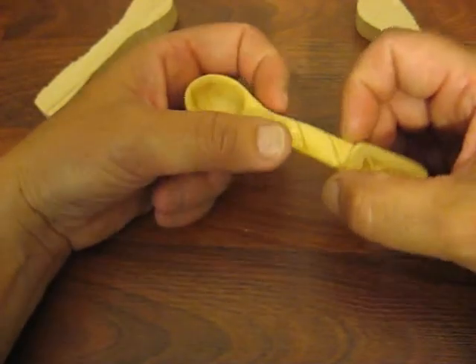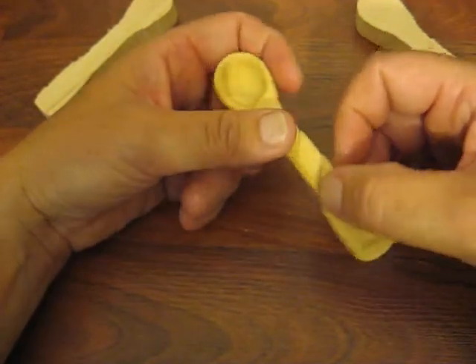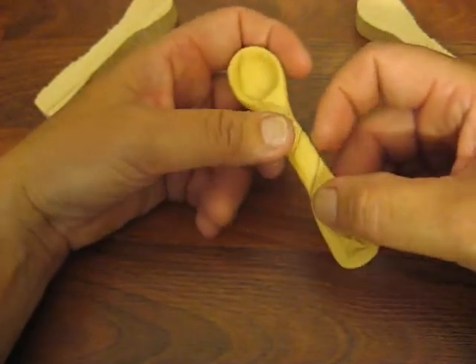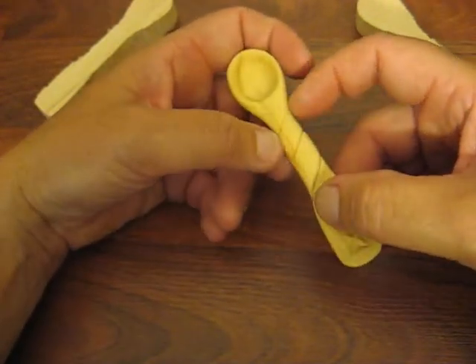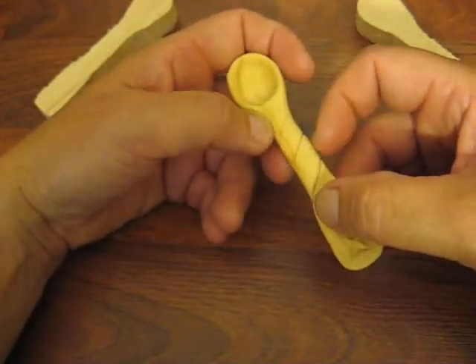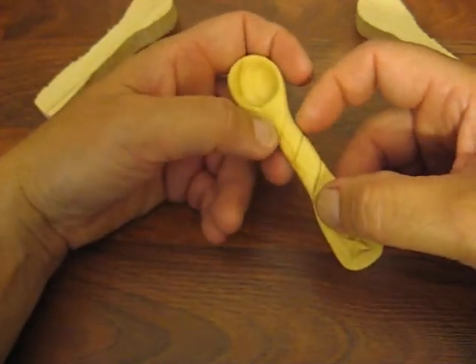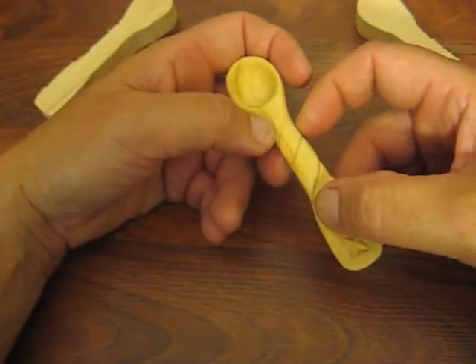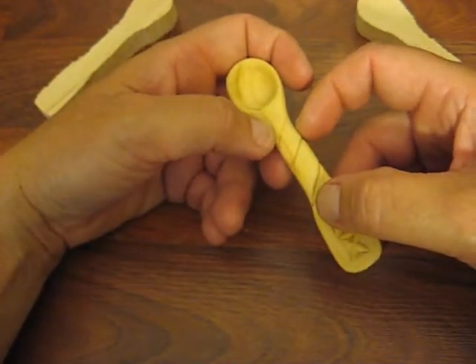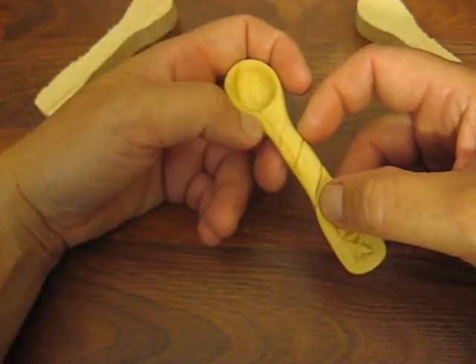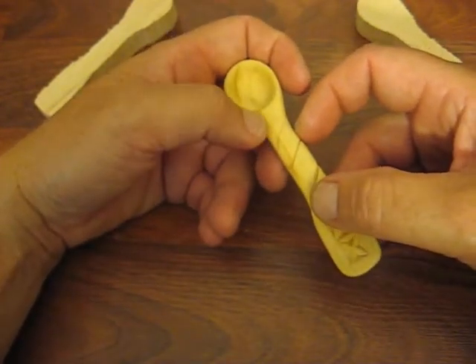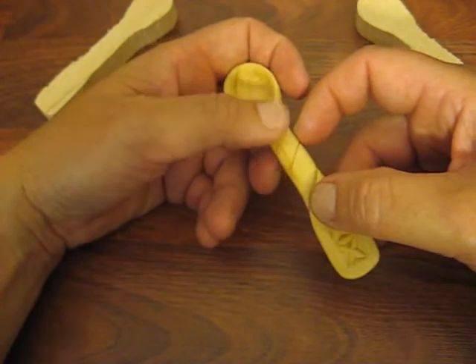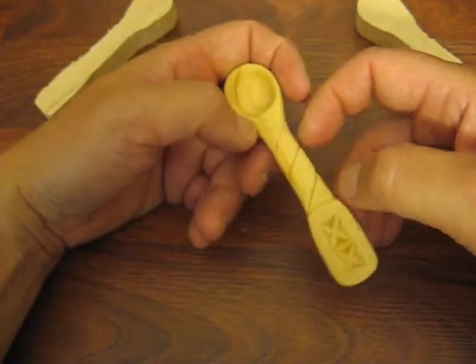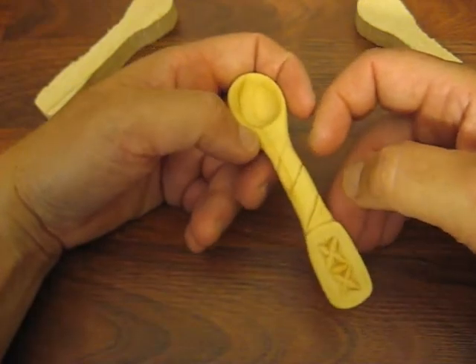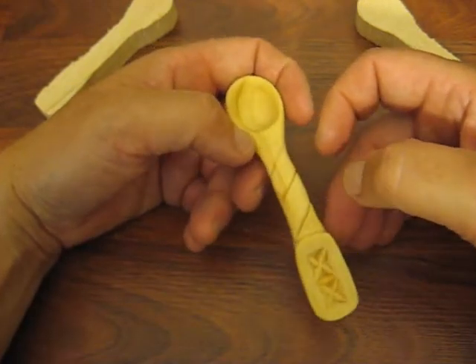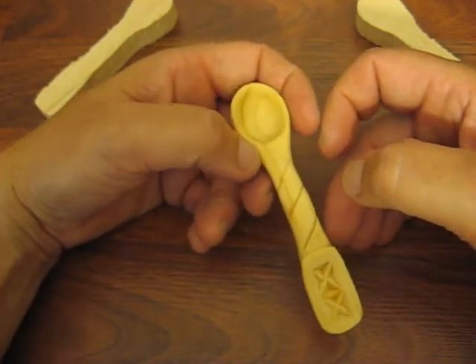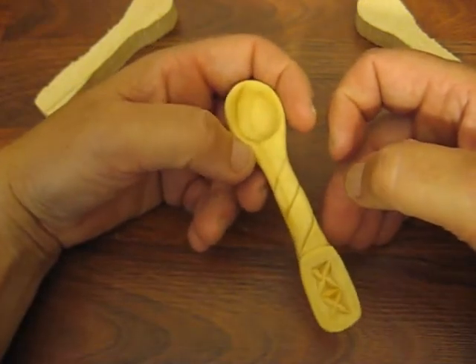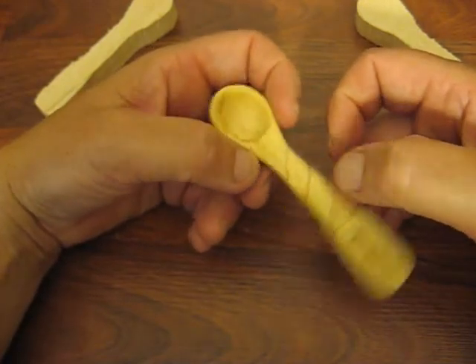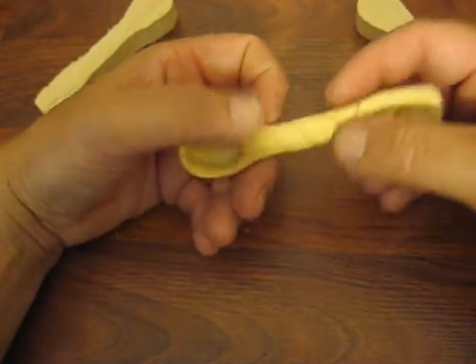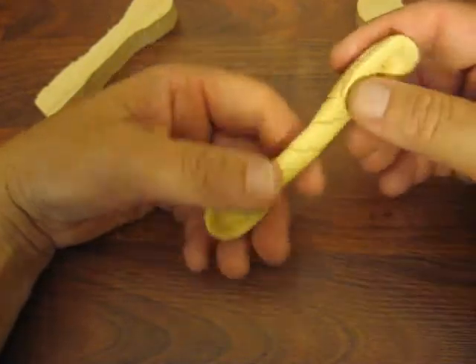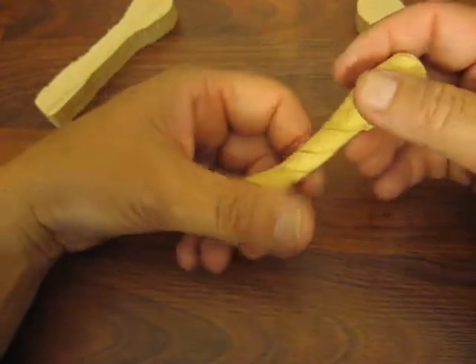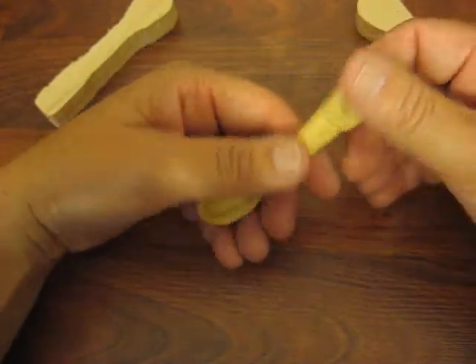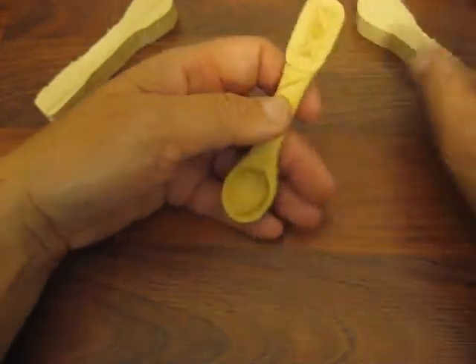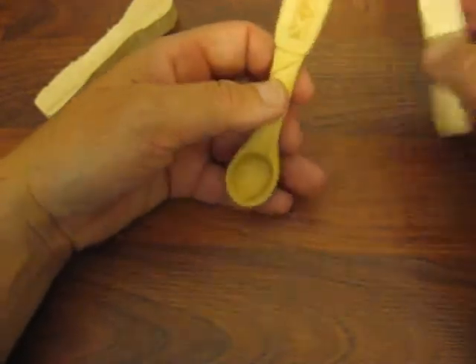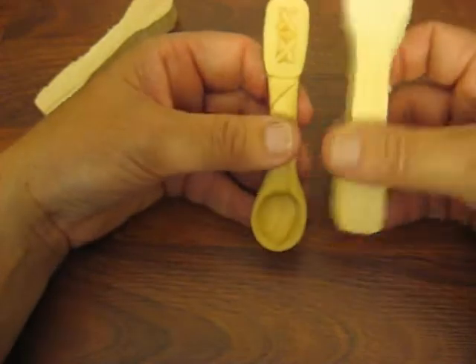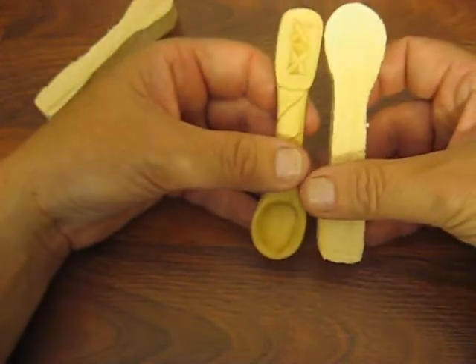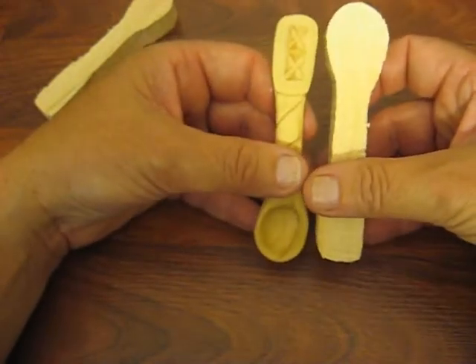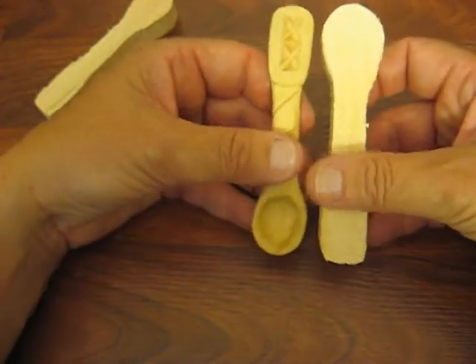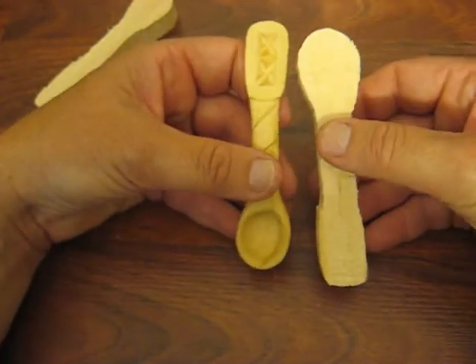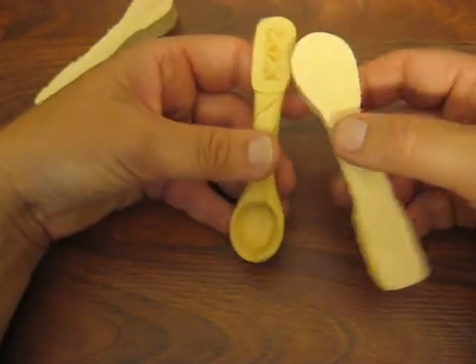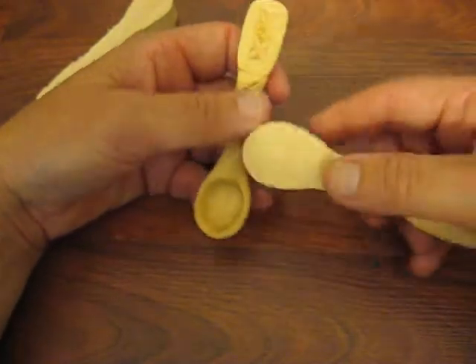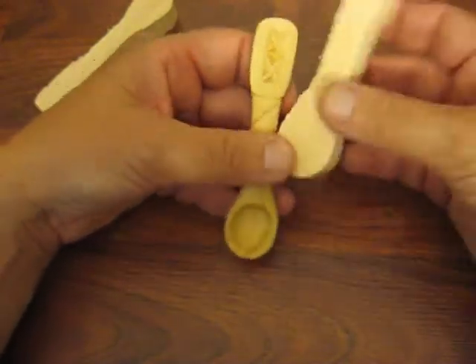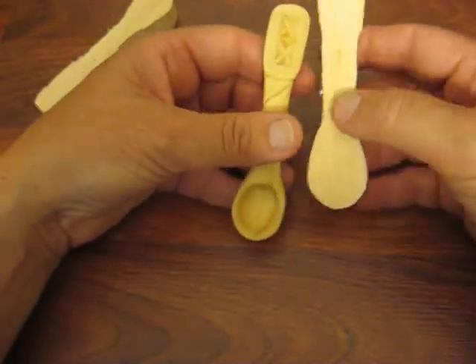I used mineral oil. You can find it at Walmart — it costs $1.47 in the pharmacy department. It works absolutely beautiful. It came out a real nice honey color. You can see how much darker it is.